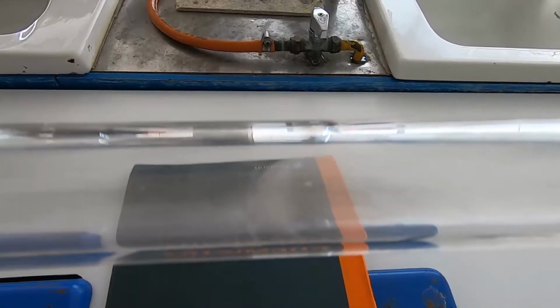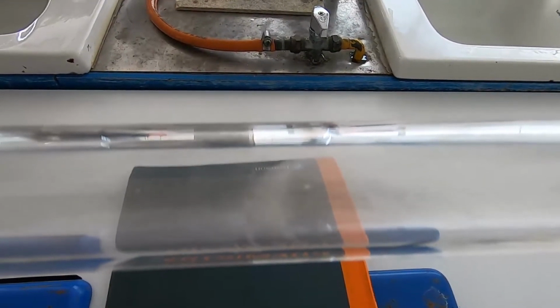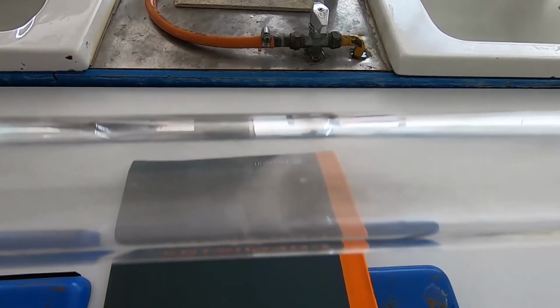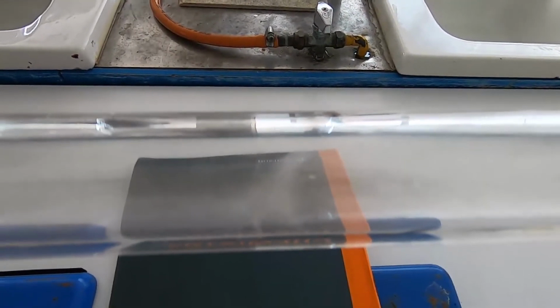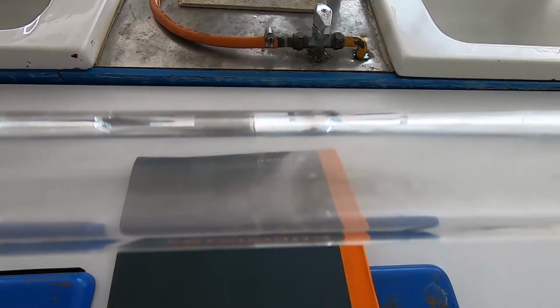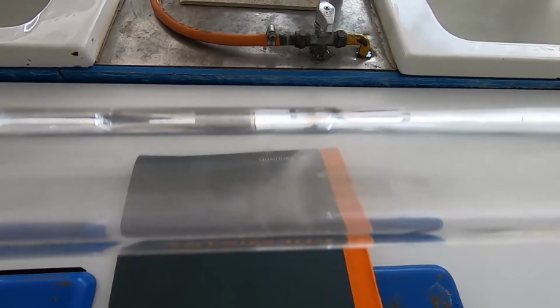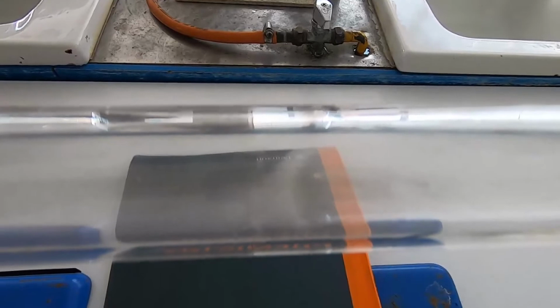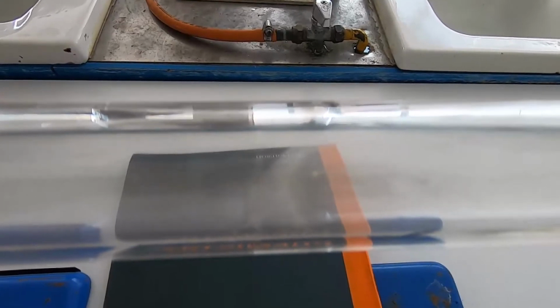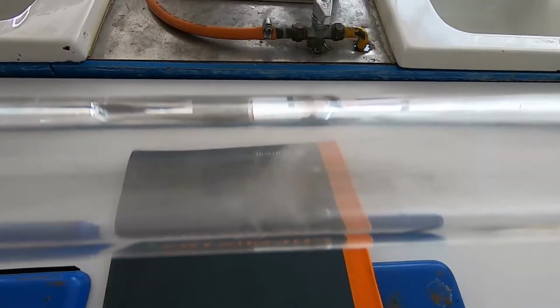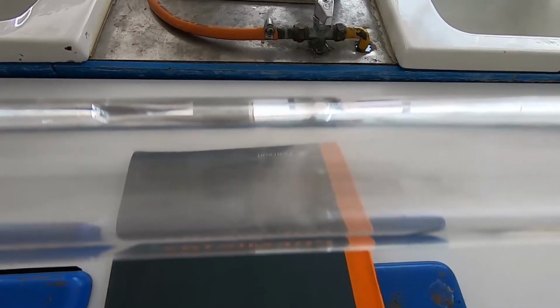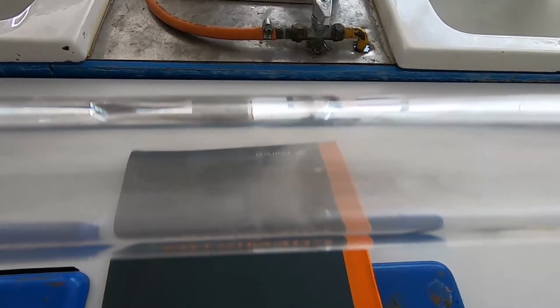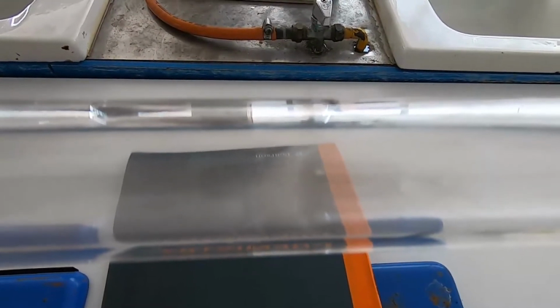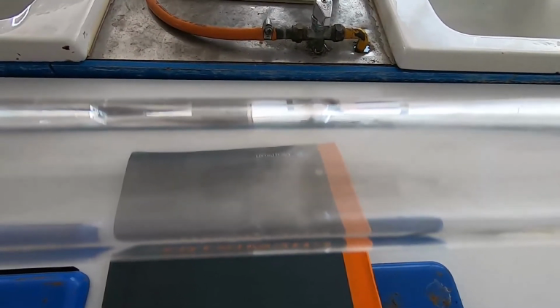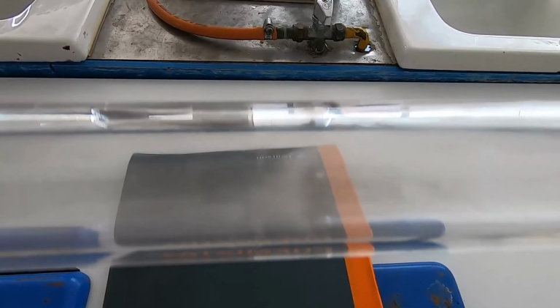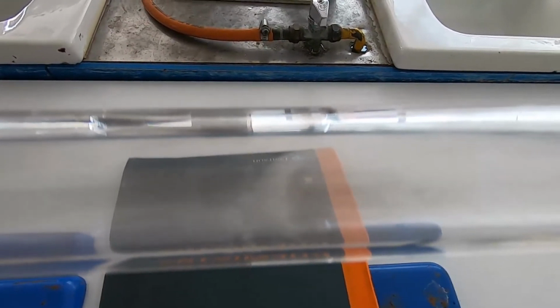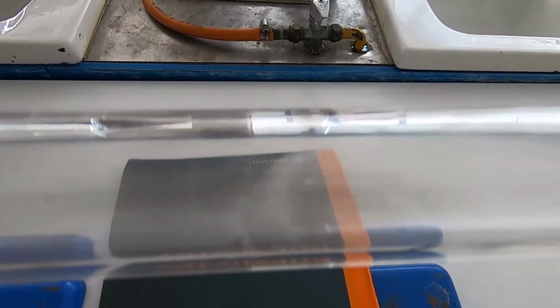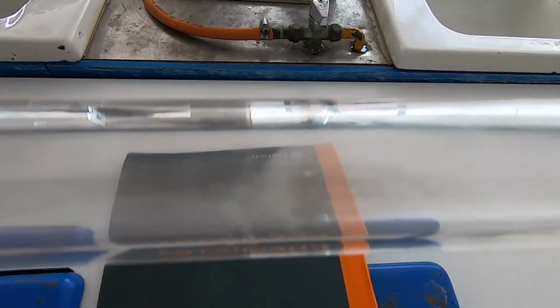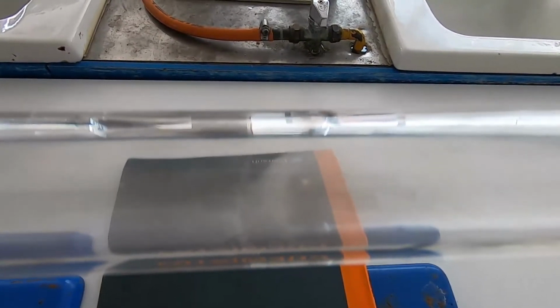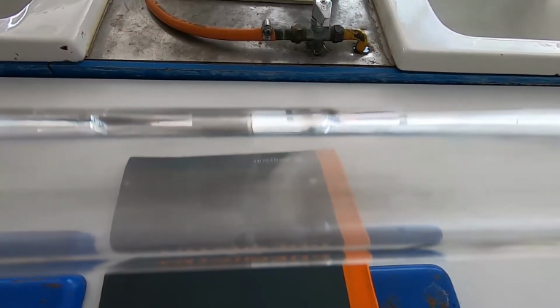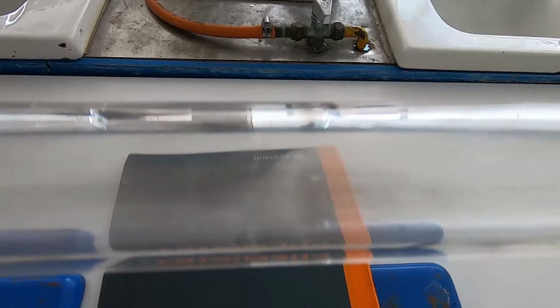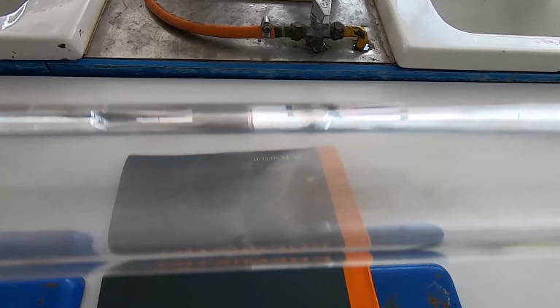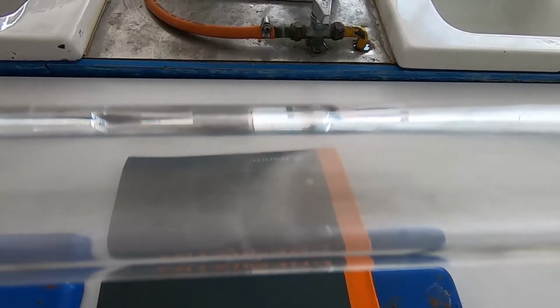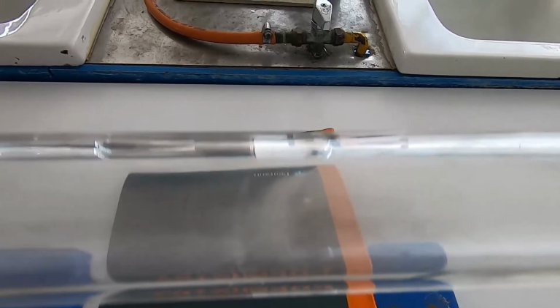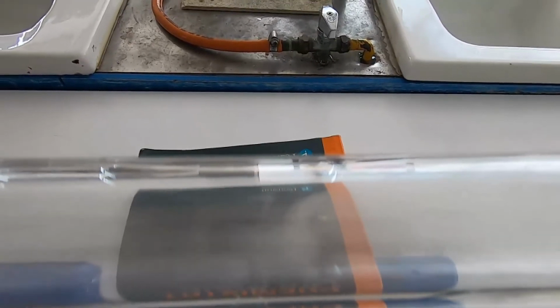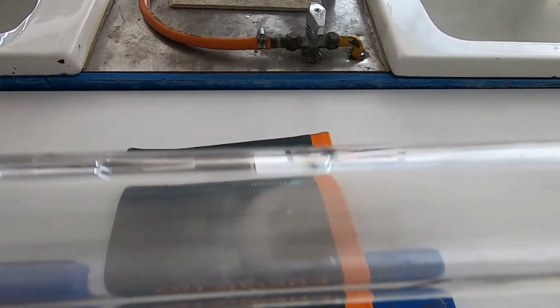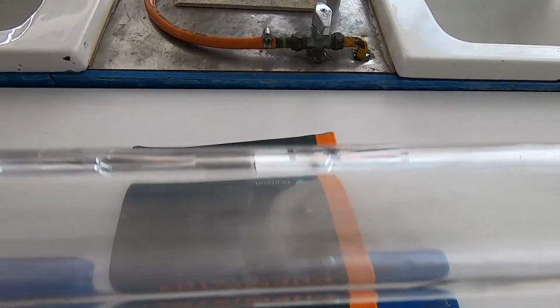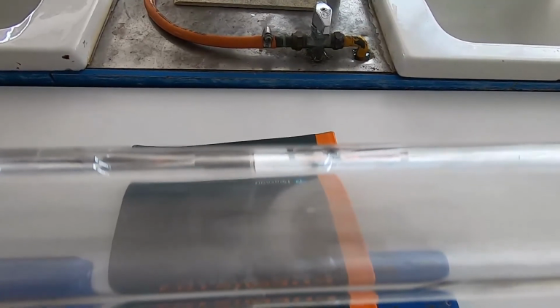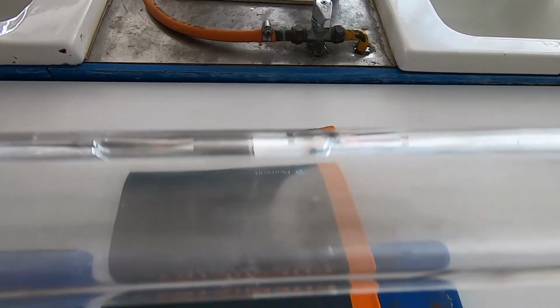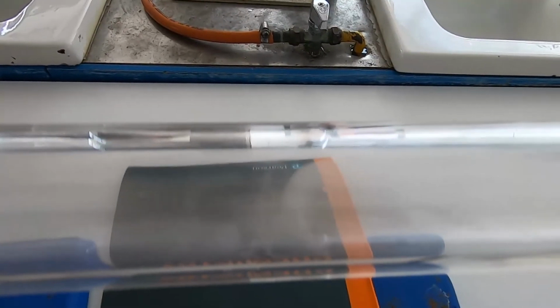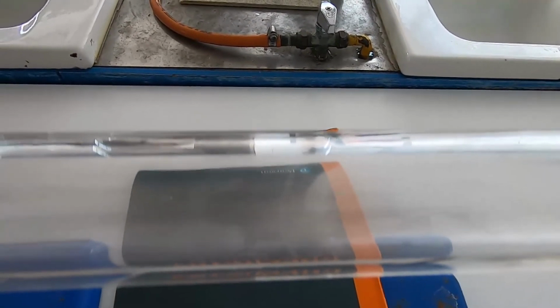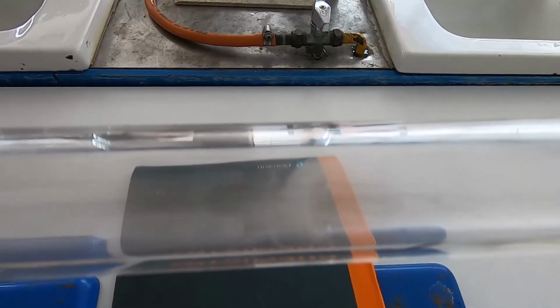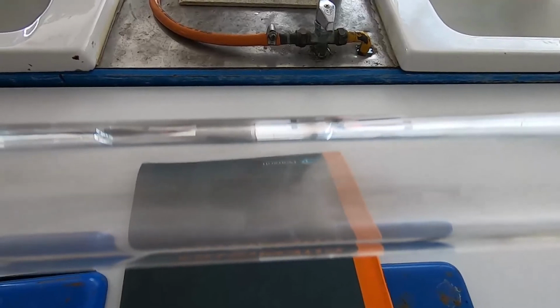So now we've got to explain why this ring of ammonium chloride is closer to the HCl than it is to the ammonia. The ammonia particles have had to travel further than the HCl particles, so the ring forms closer to the HCl end.